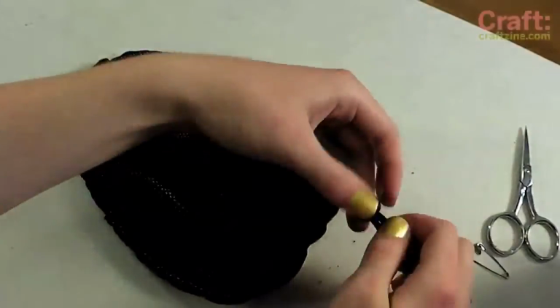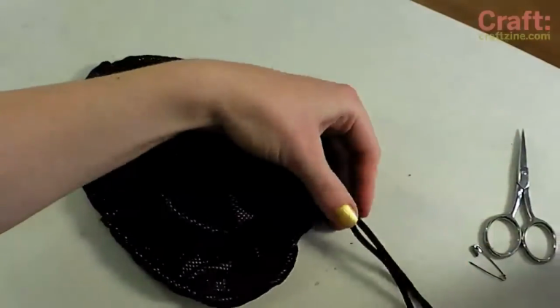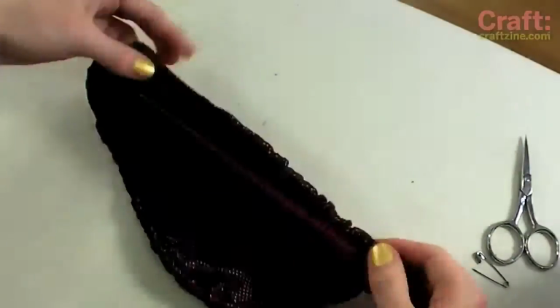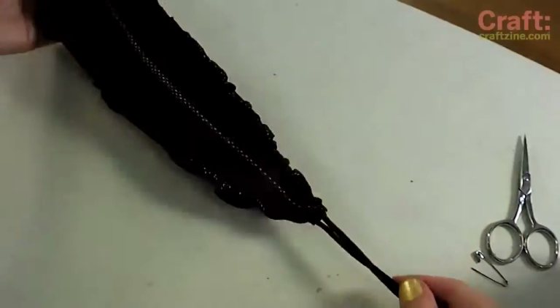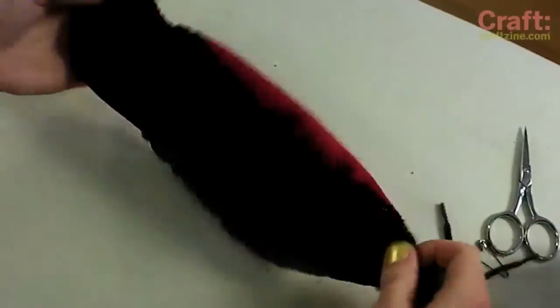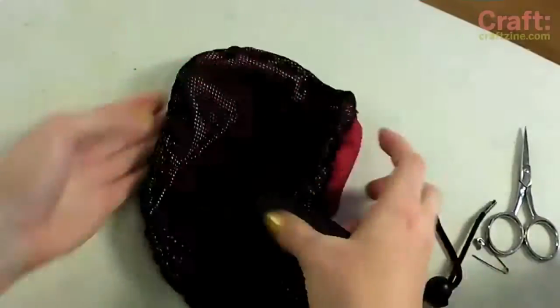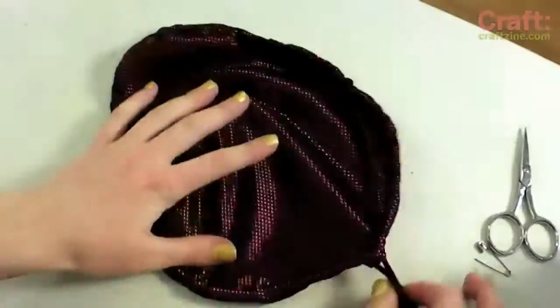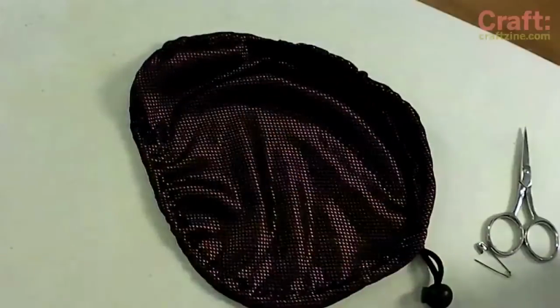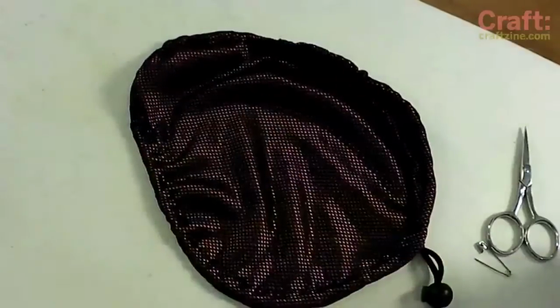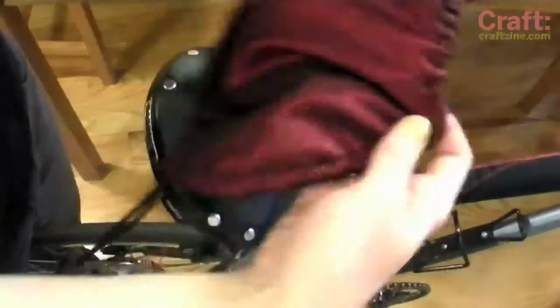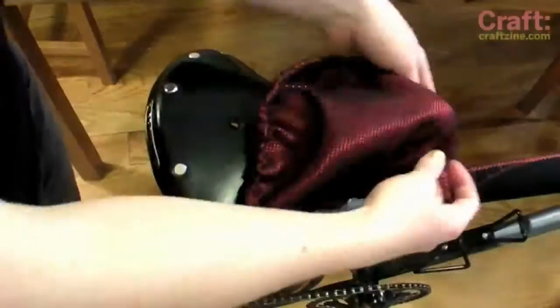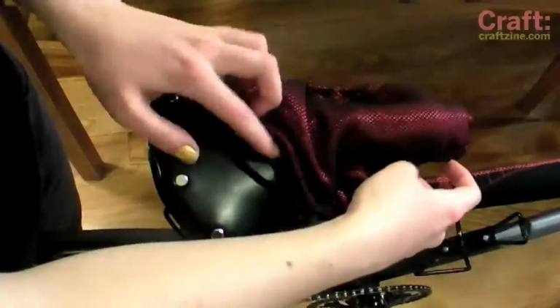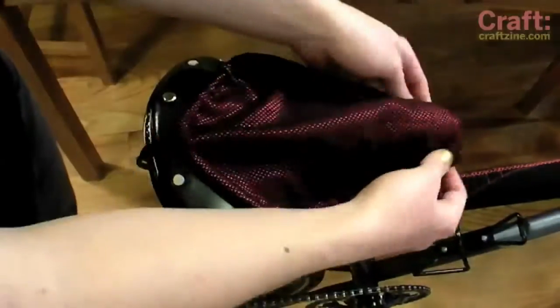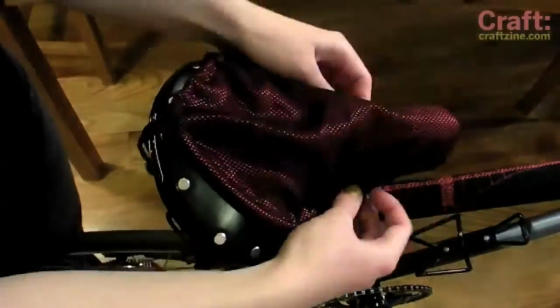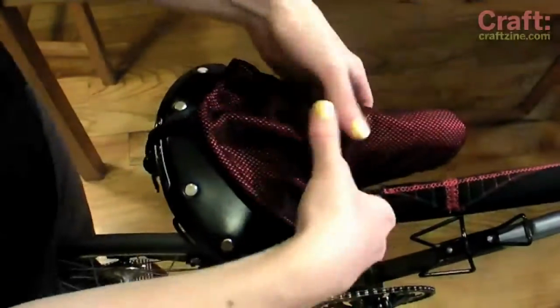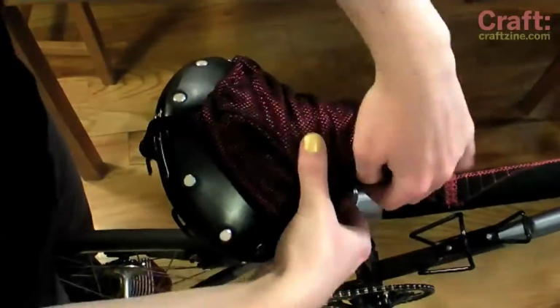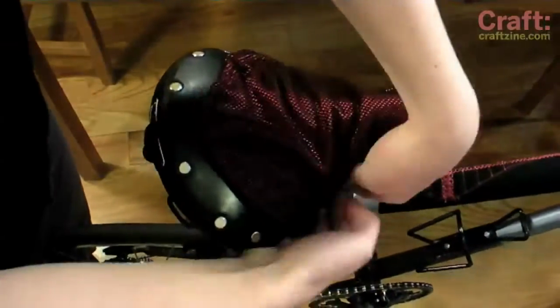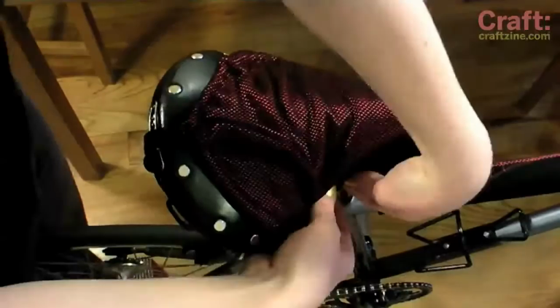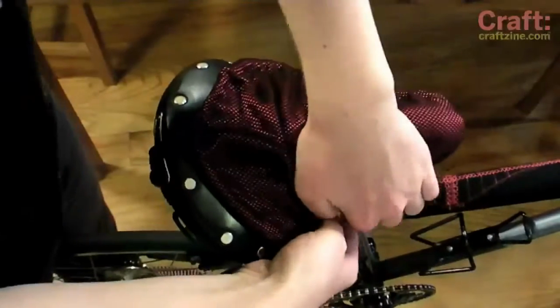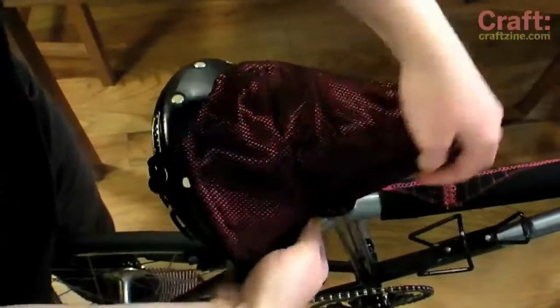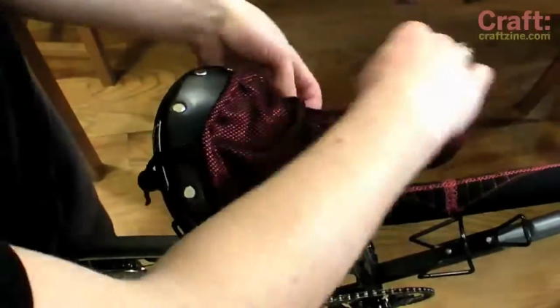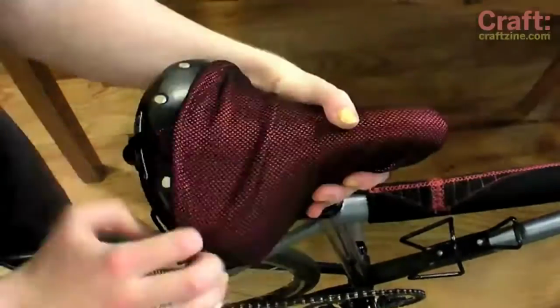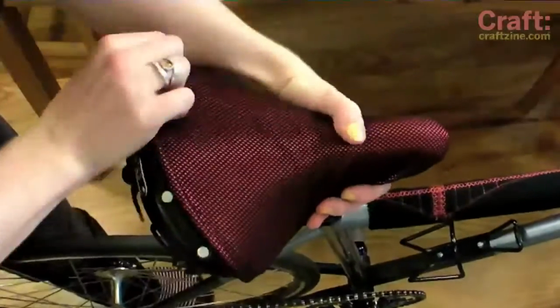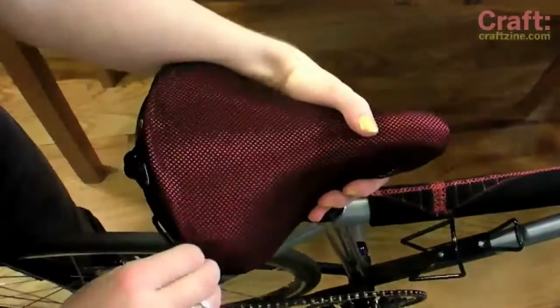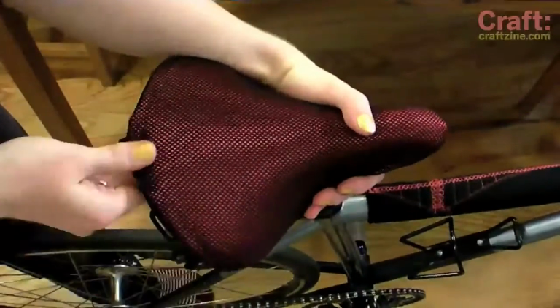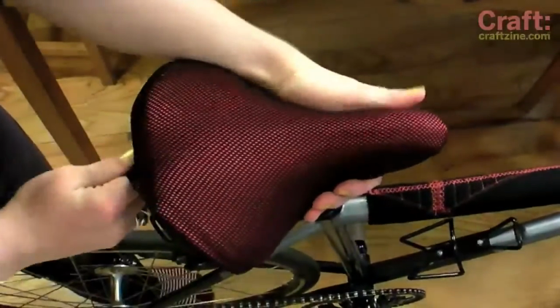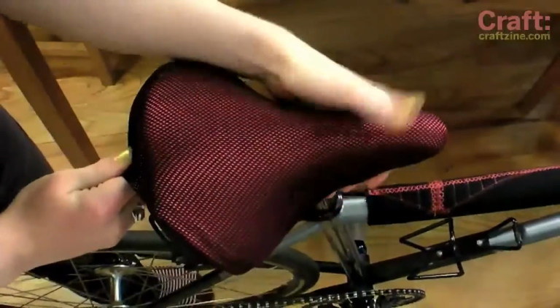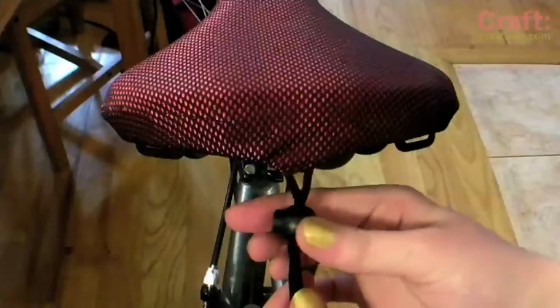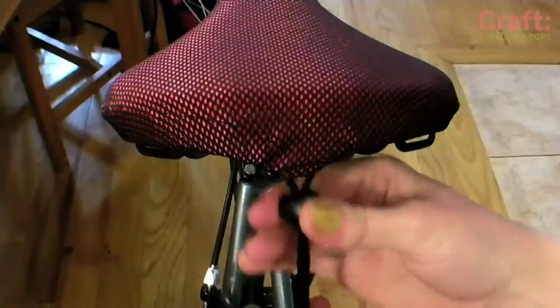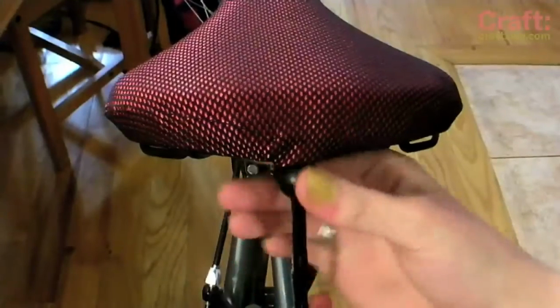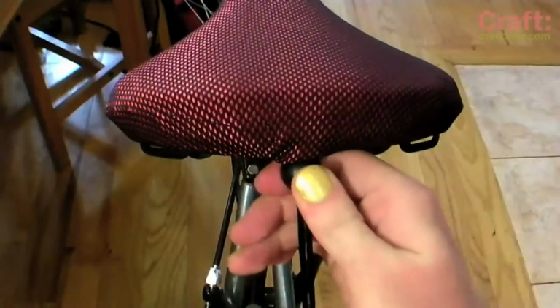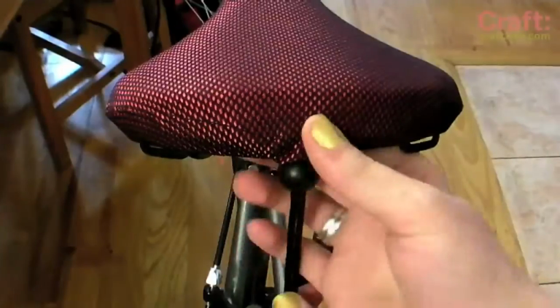The anatomy of your bike seat might differ from mine, but for me it was best to start by securing the cover over the nose of the saddle, then hold it in place while stretching it over the wider back section. Tighten the drawstring and you're ready to ride.